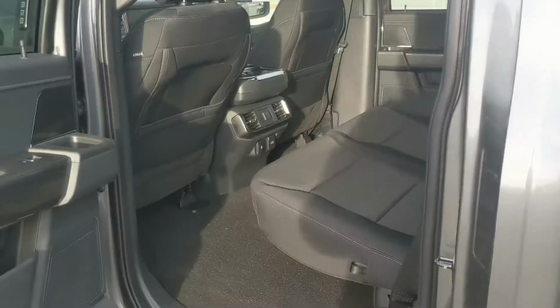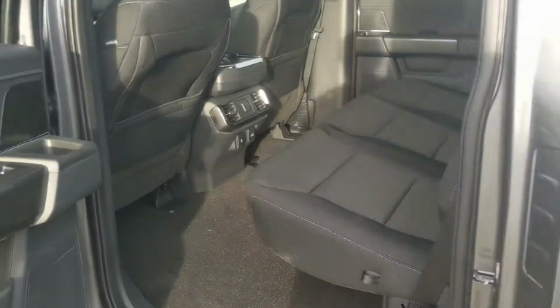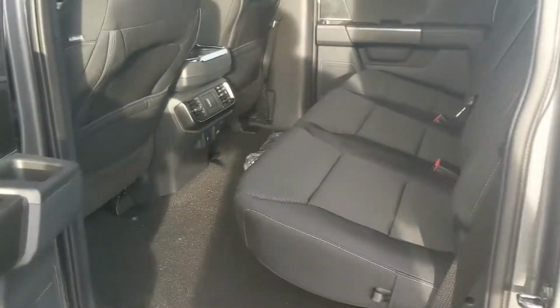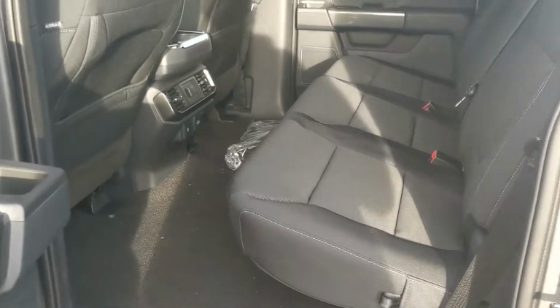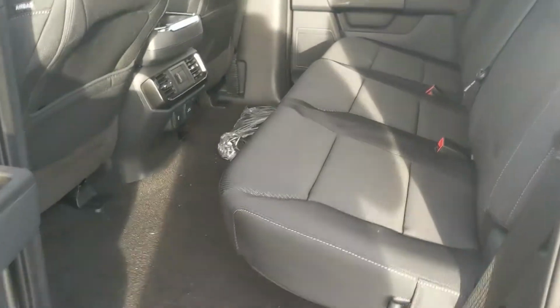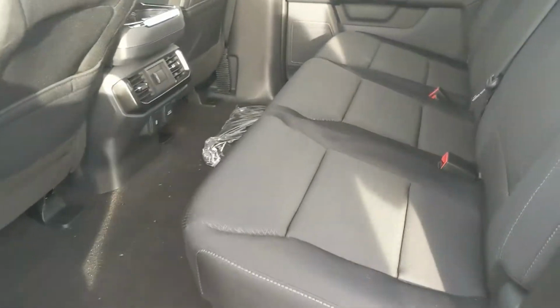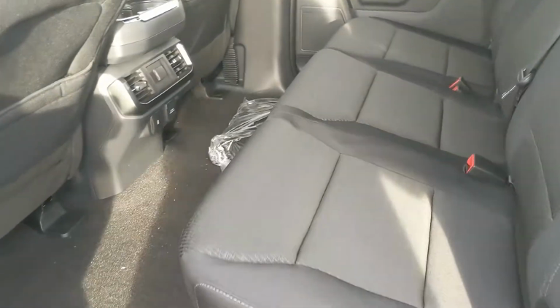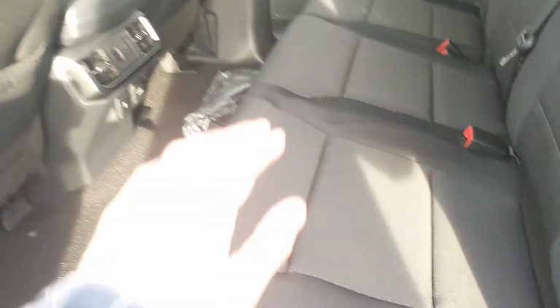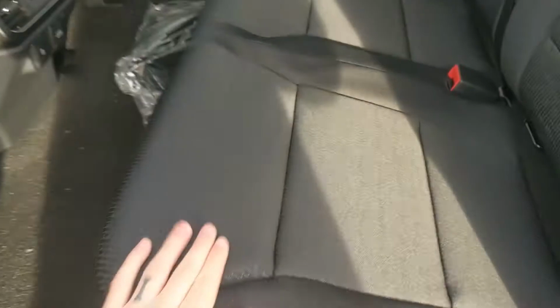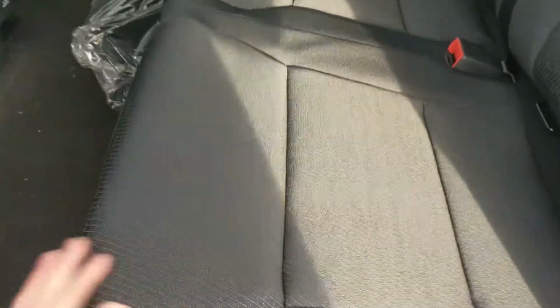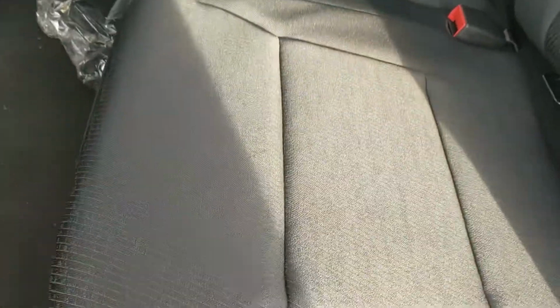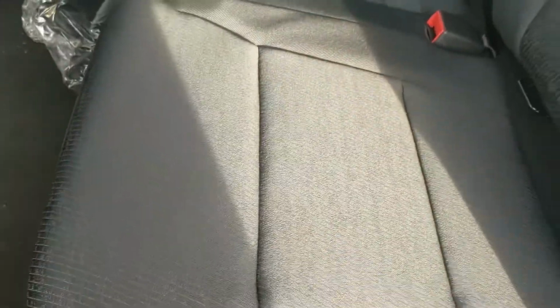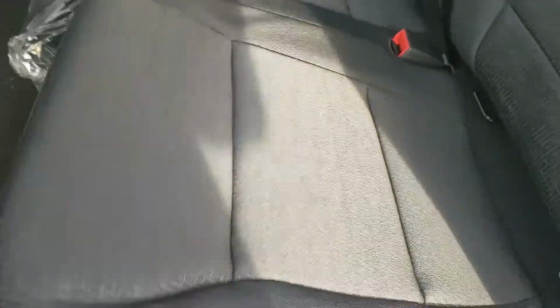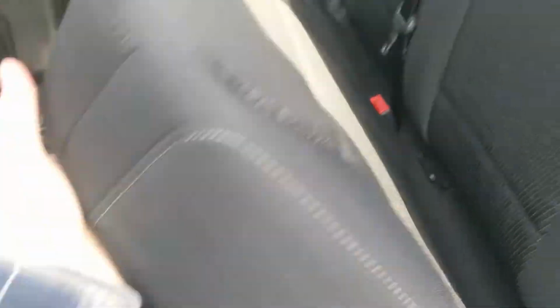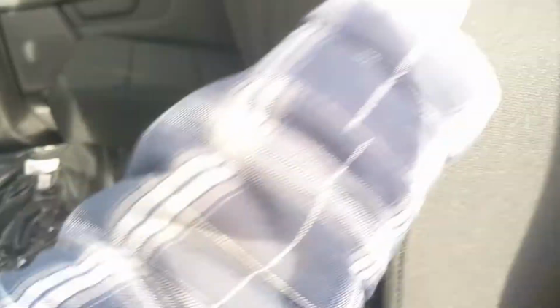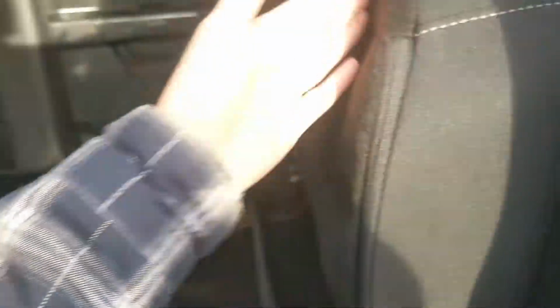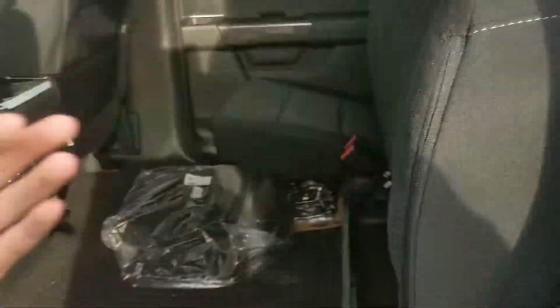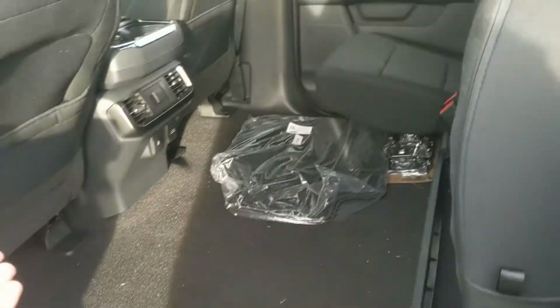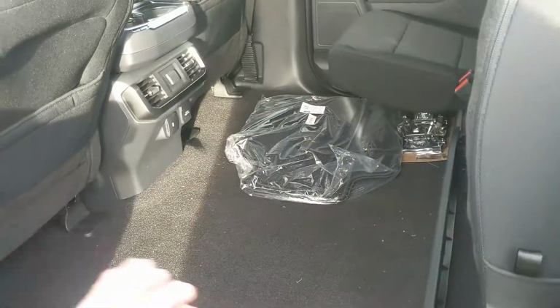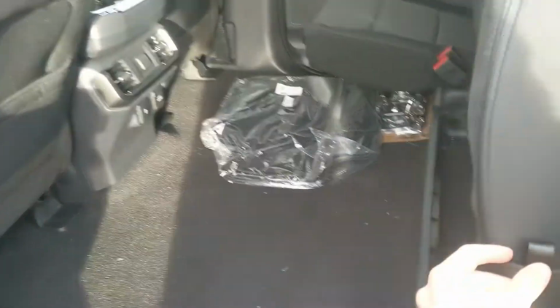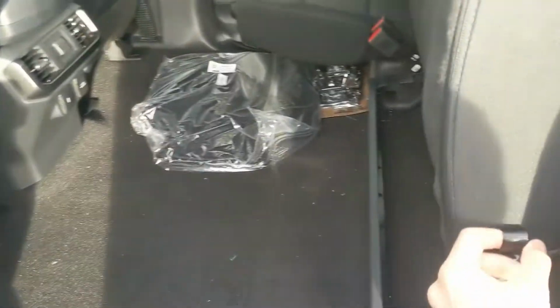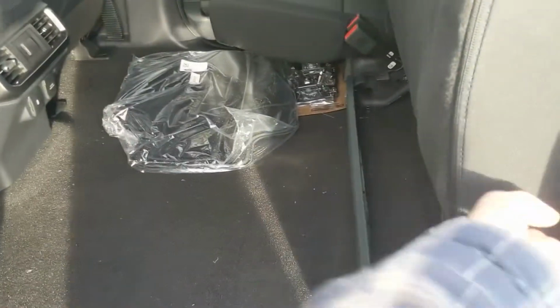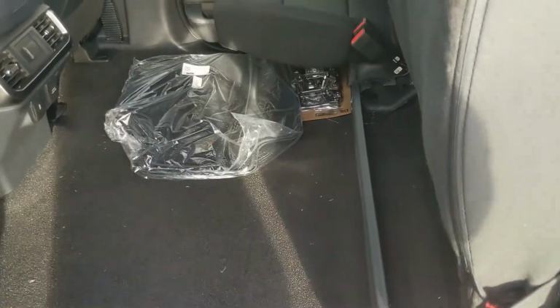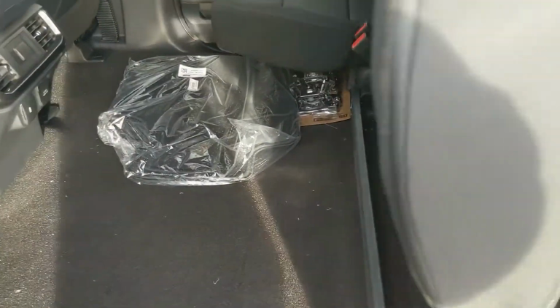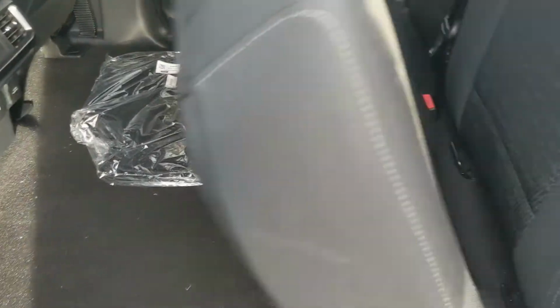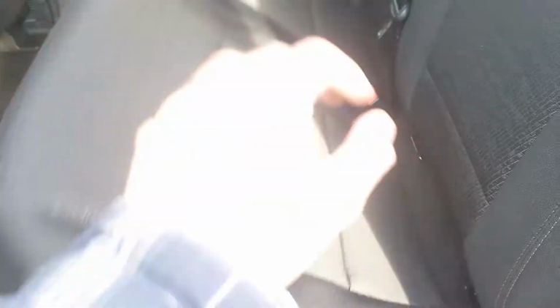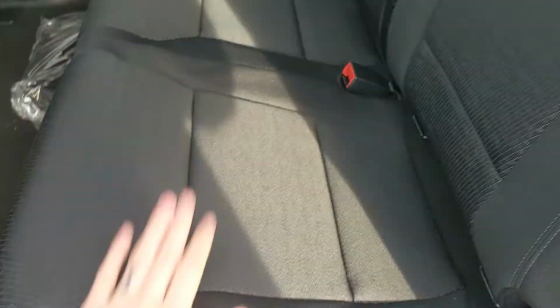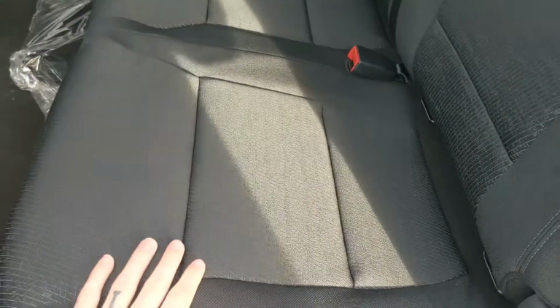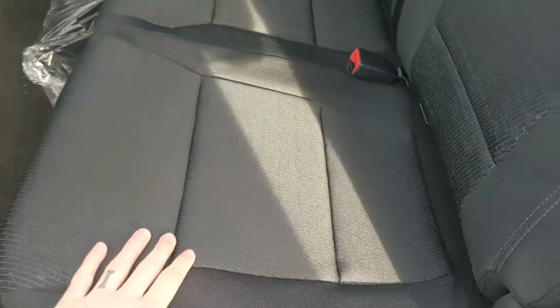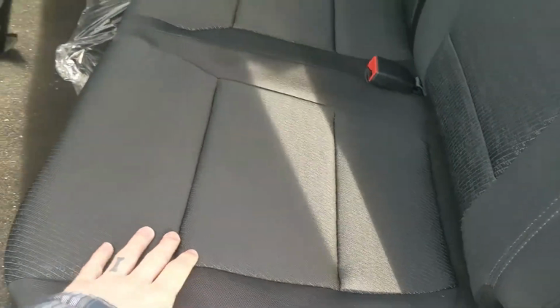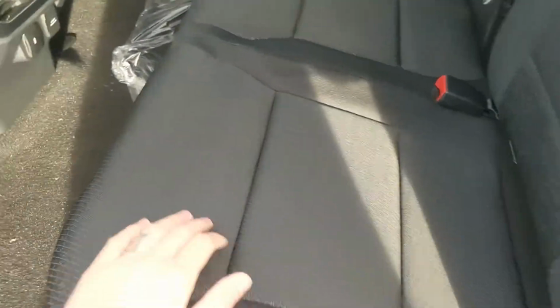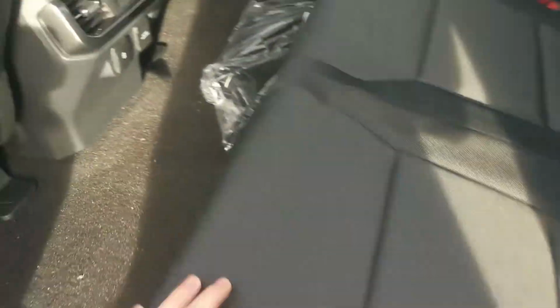First, looking into the back, we have comfortable seating for three that can be lifted up and out of the way to accommodate any other cargo, and with the black cloth as I mentioned.